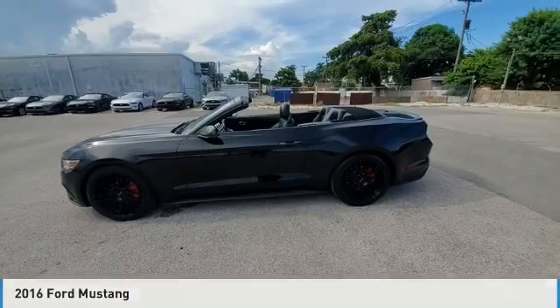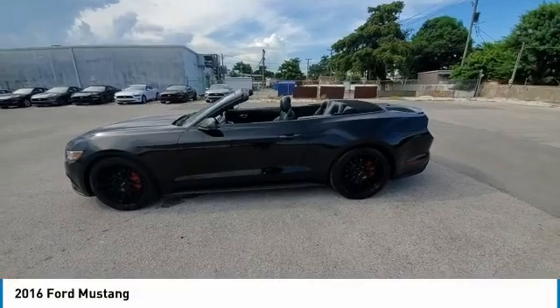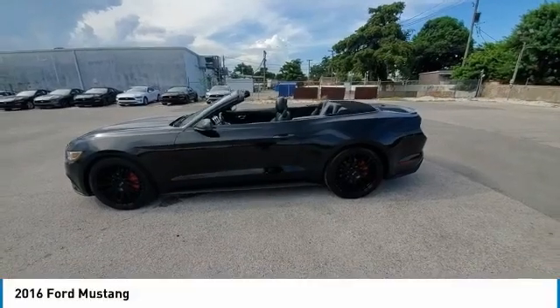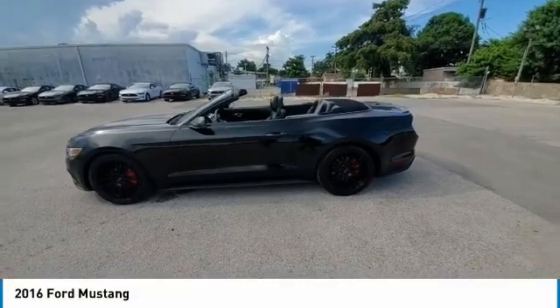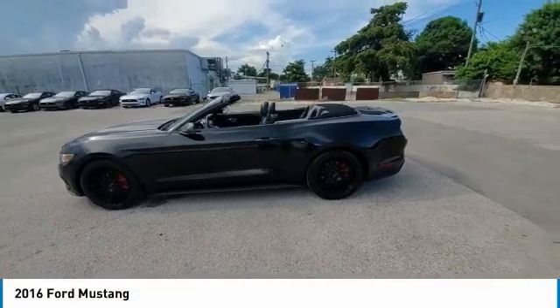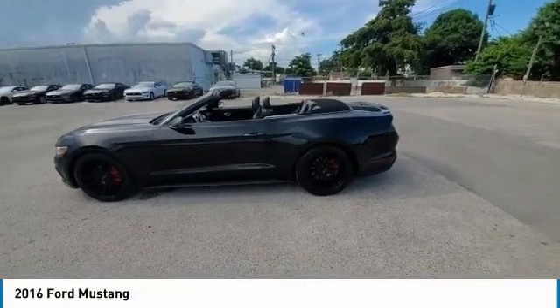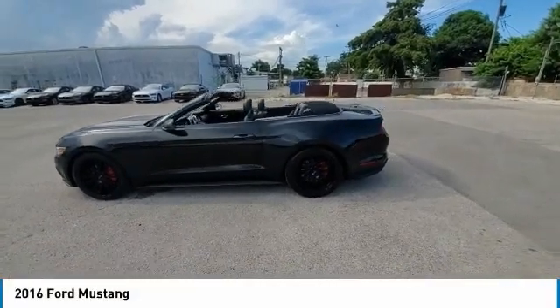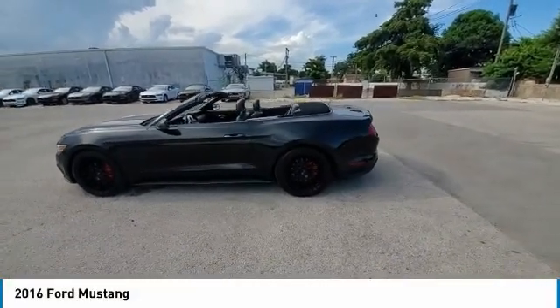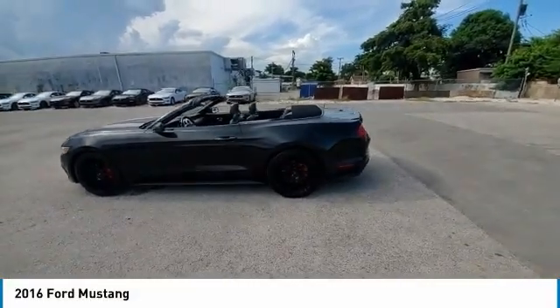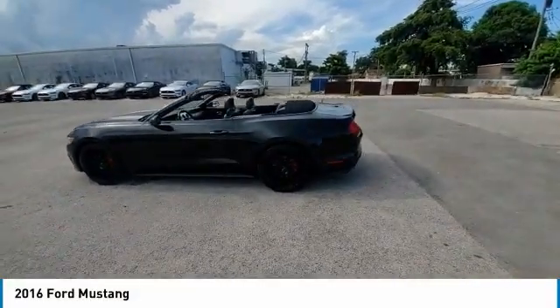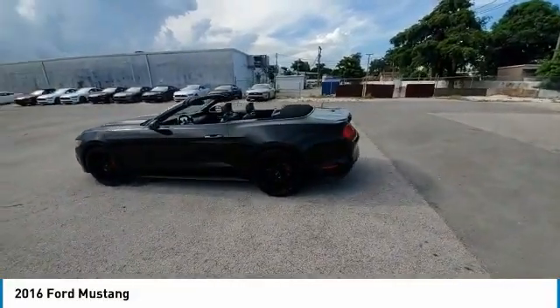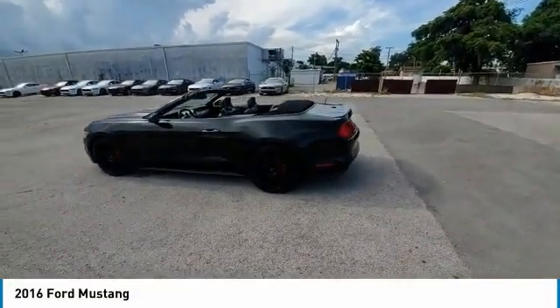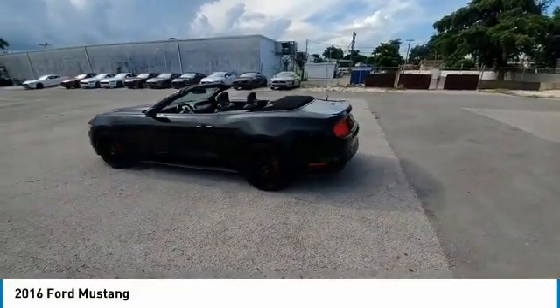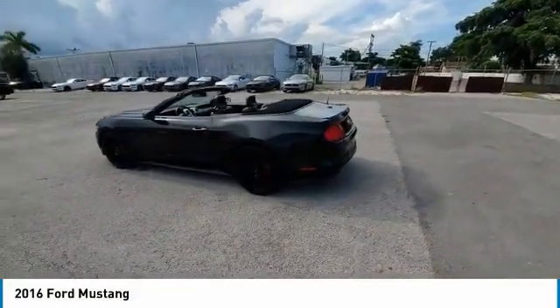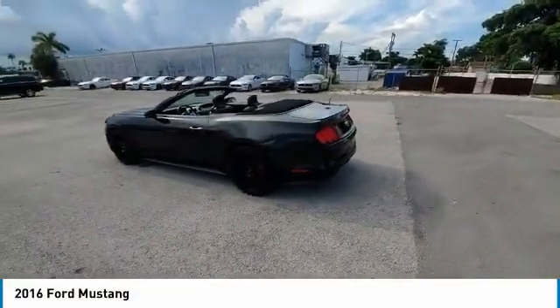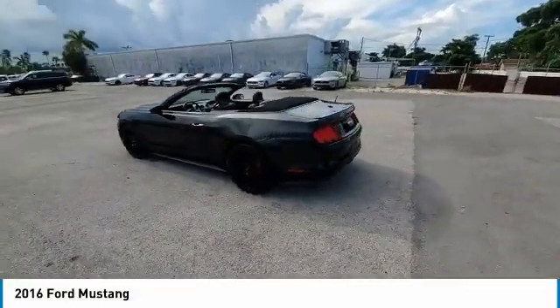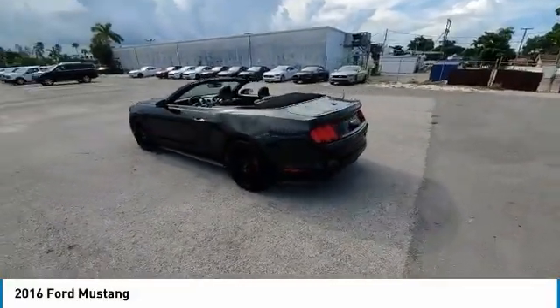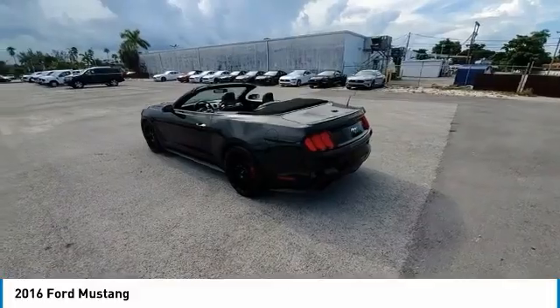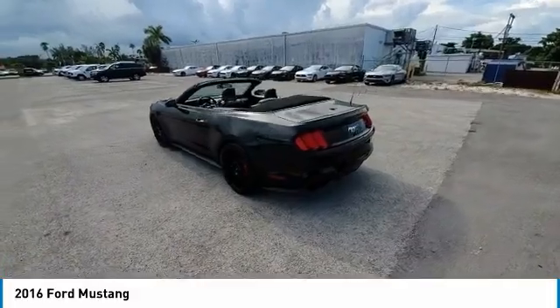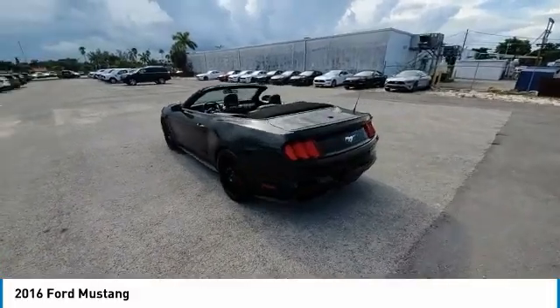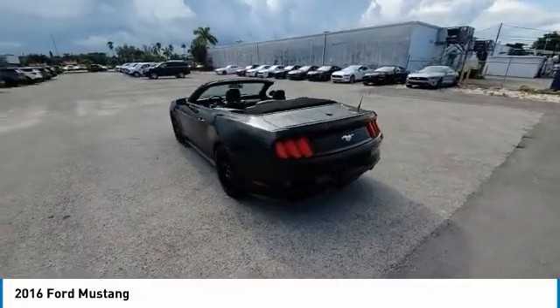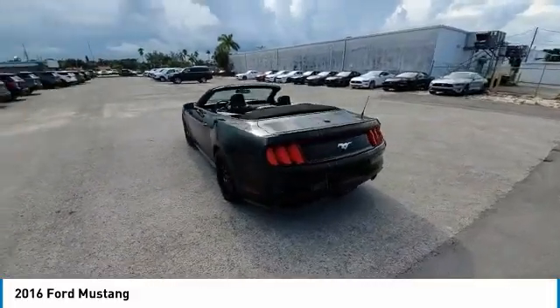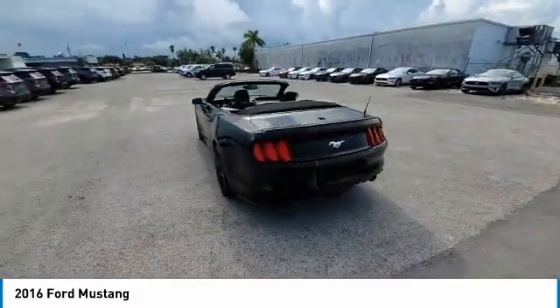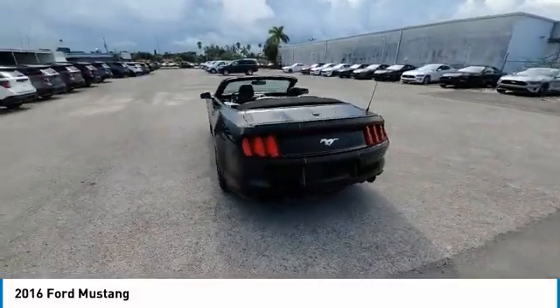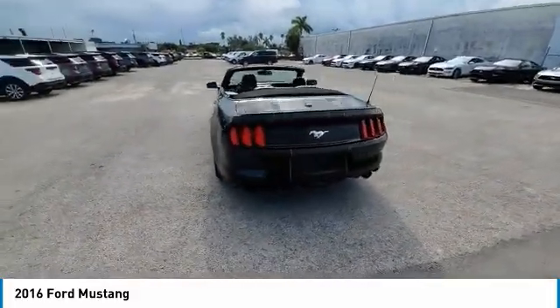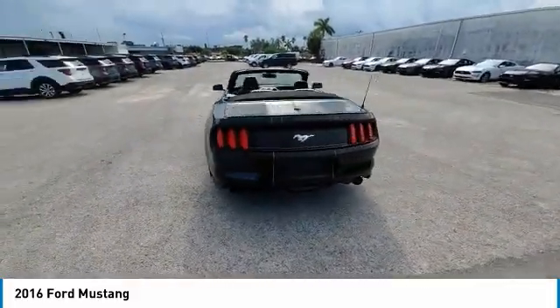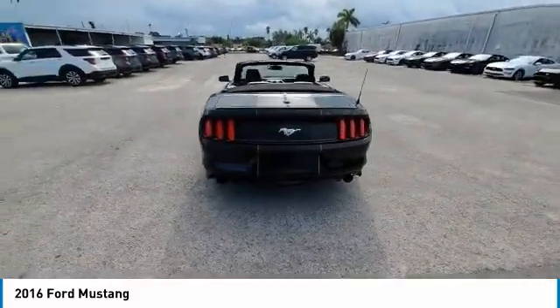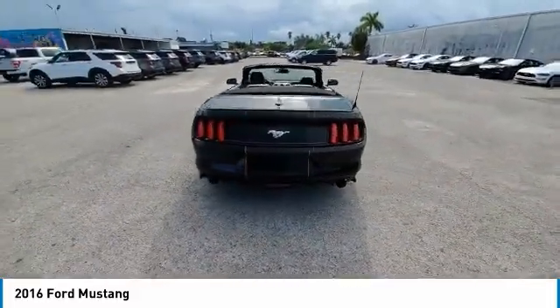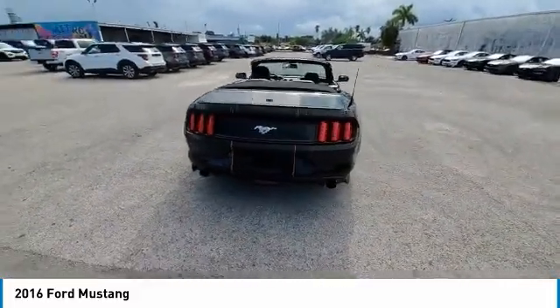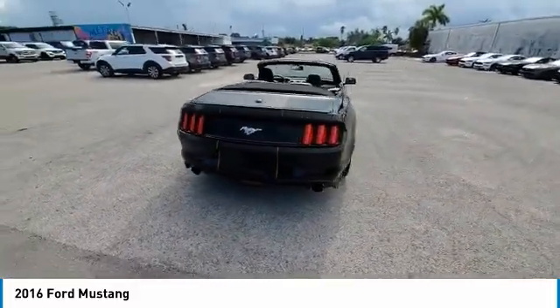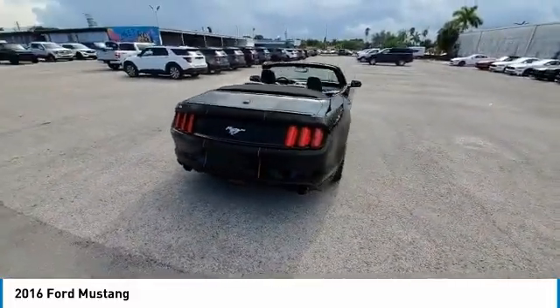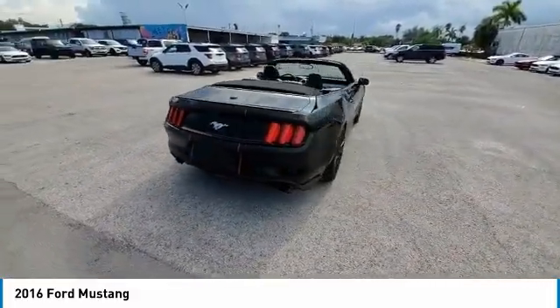You are going to love the 2016 Mustang. The Mustang is race-worthy and ready for the track. This vehicle has less than 60,000 miles.